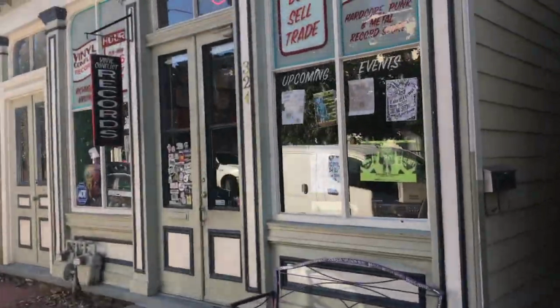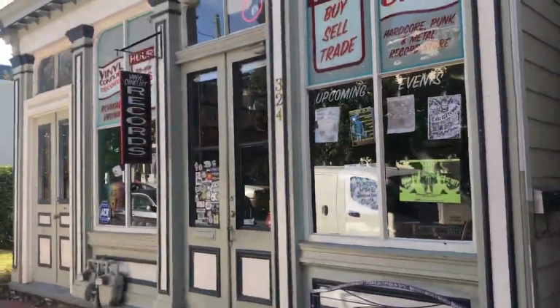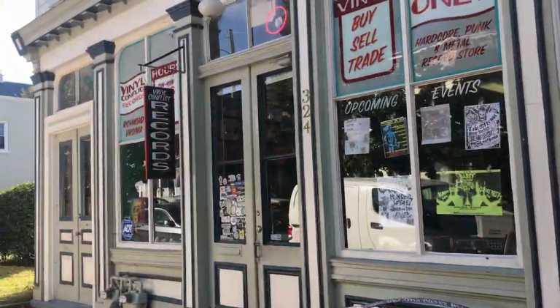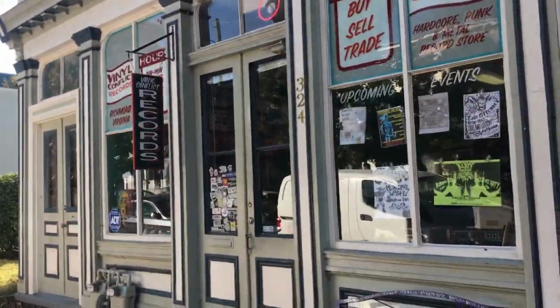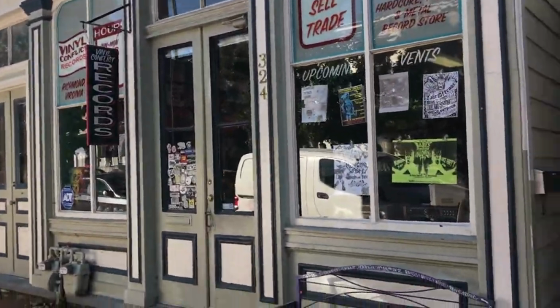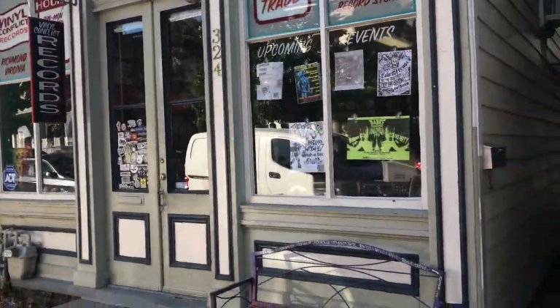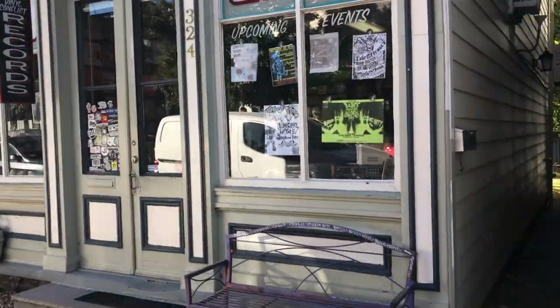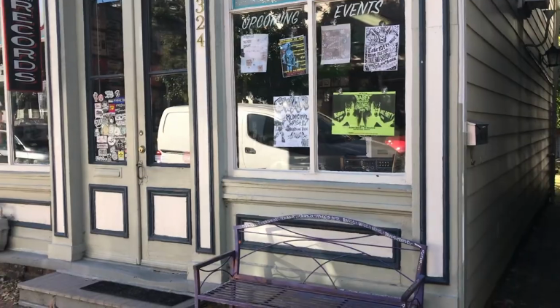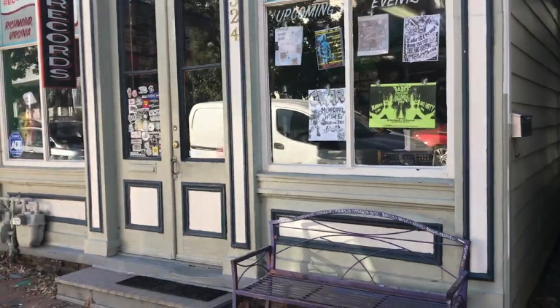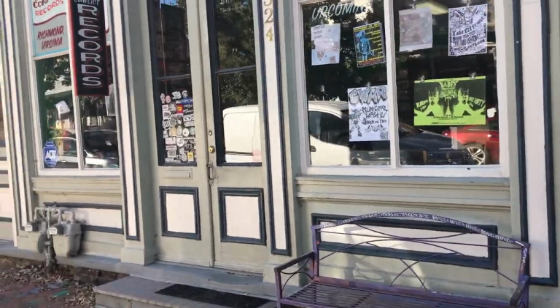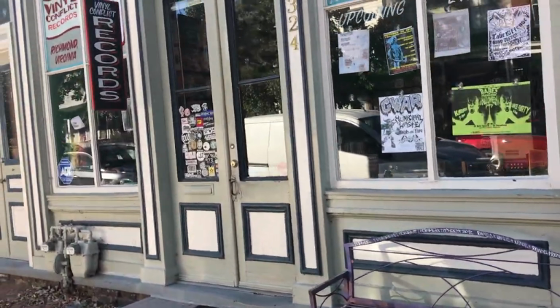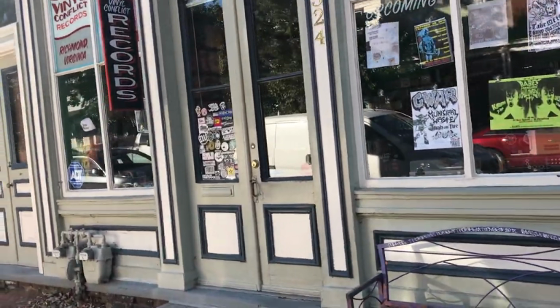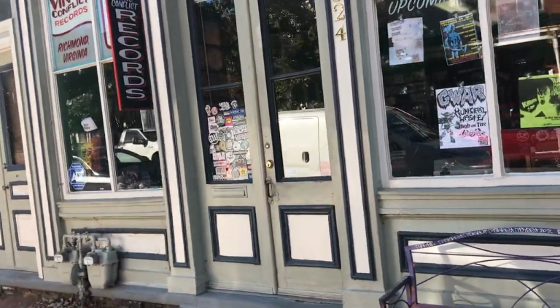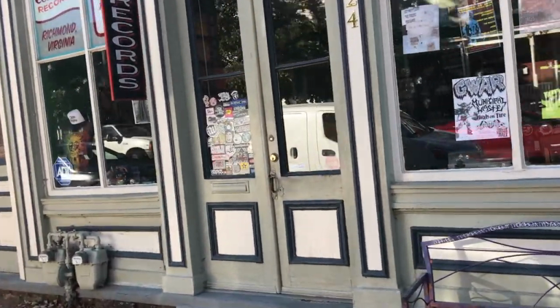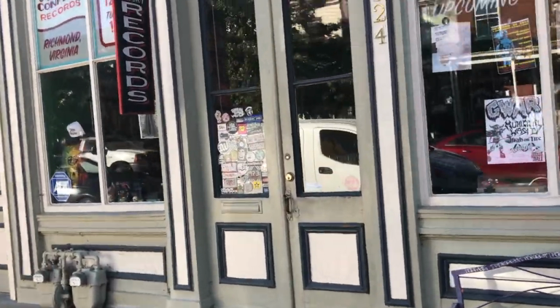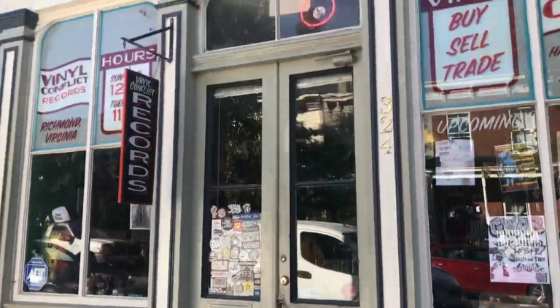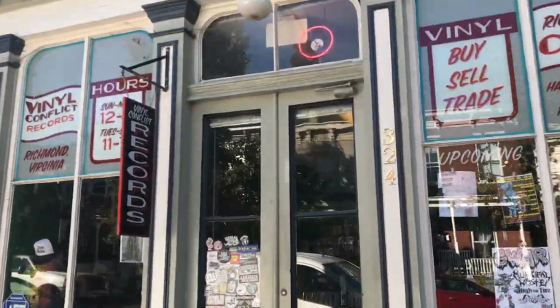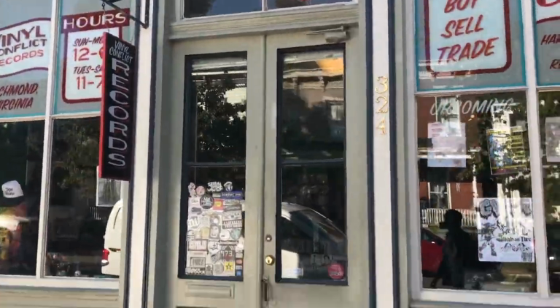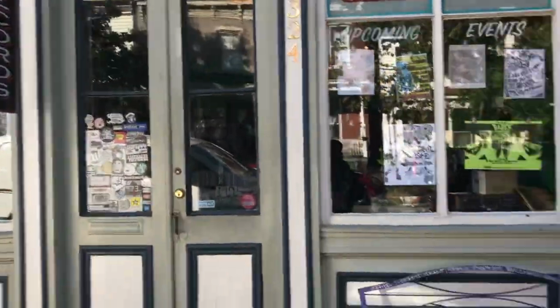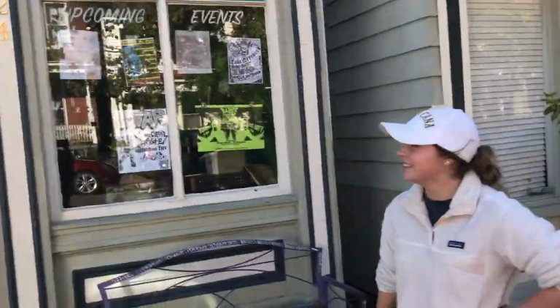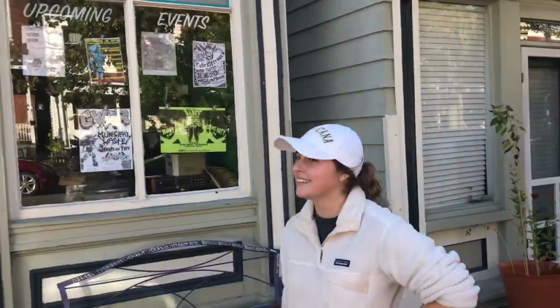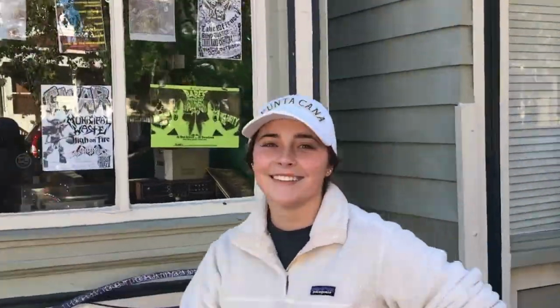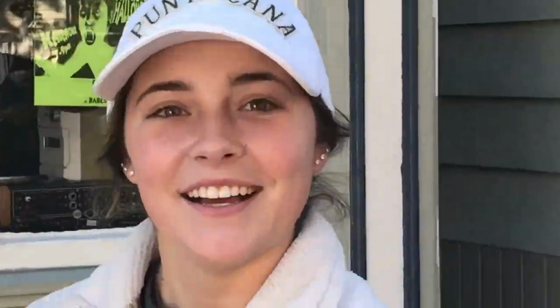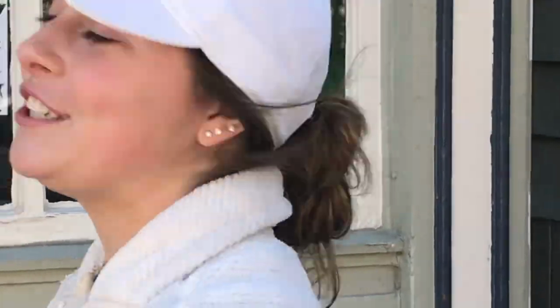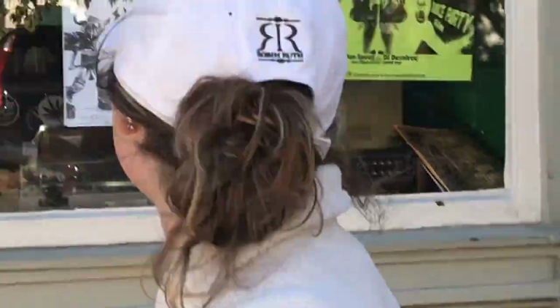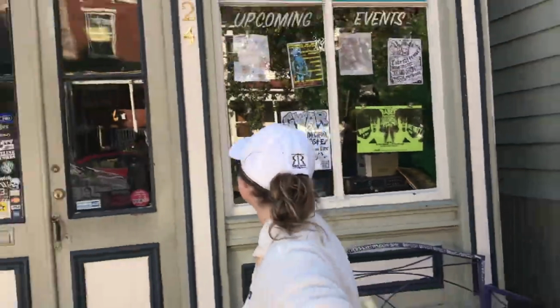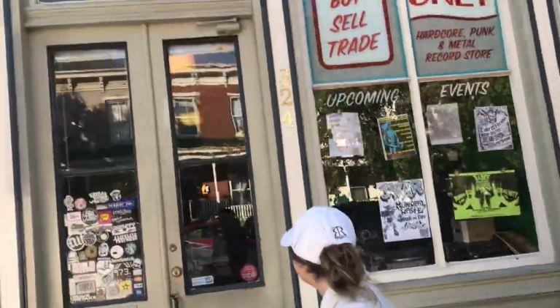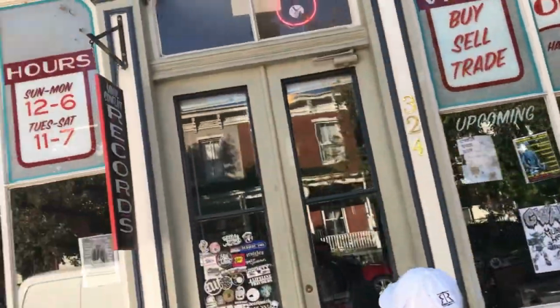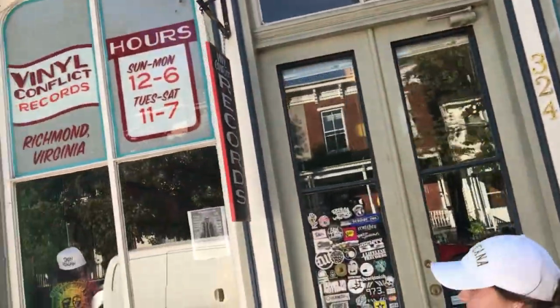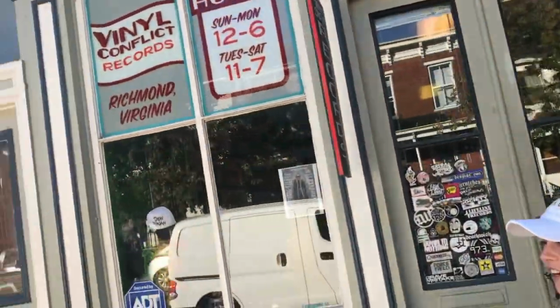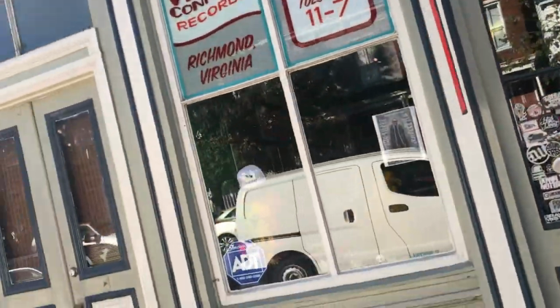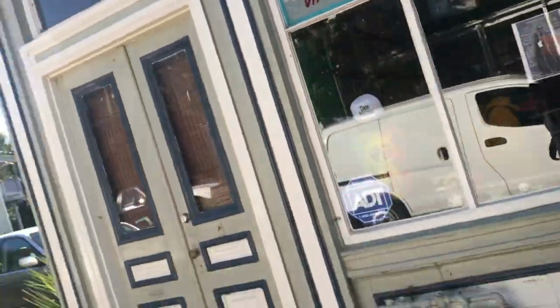This is the neighborhood record store. Very cool, very chic.